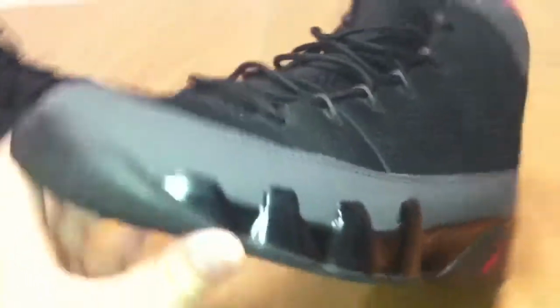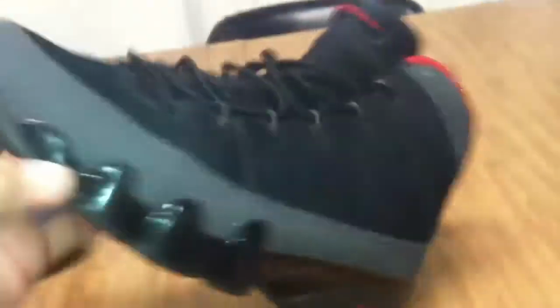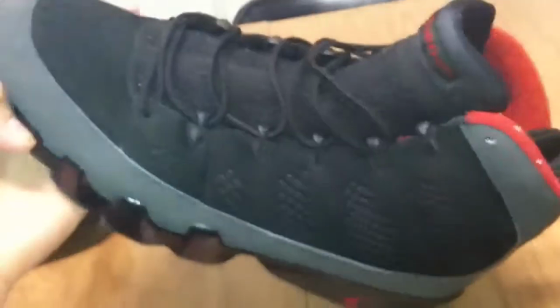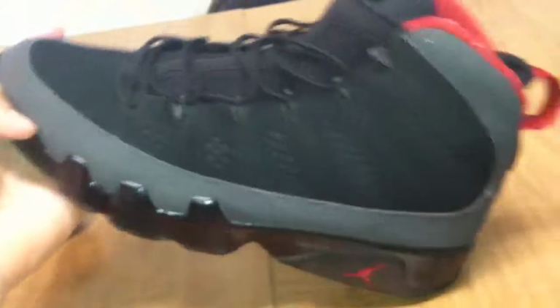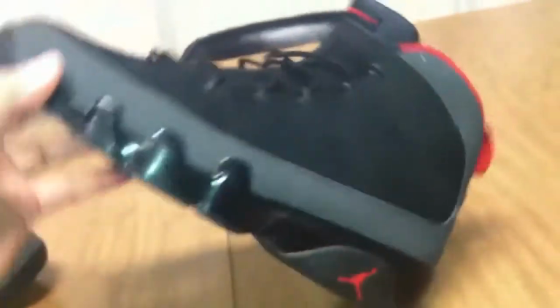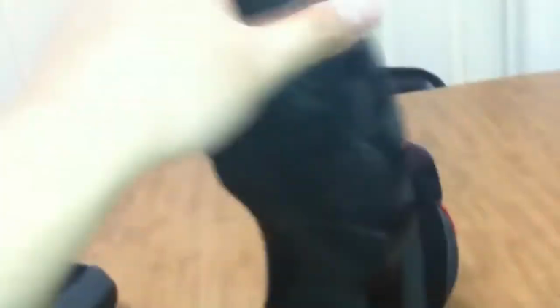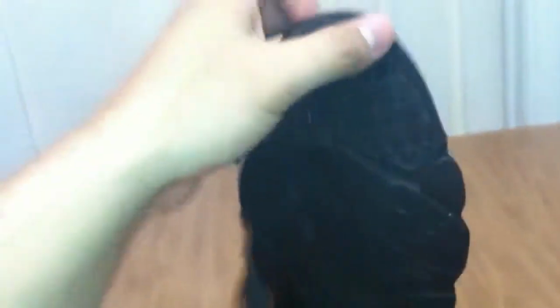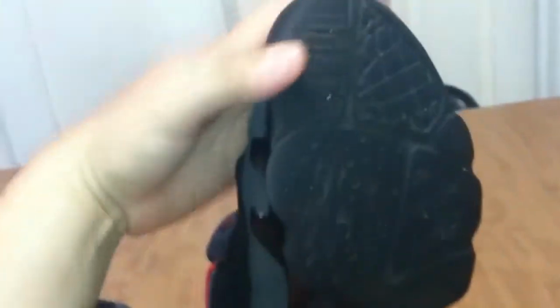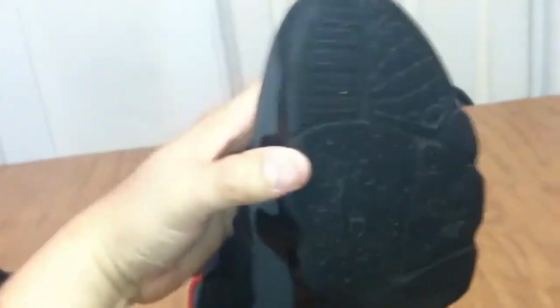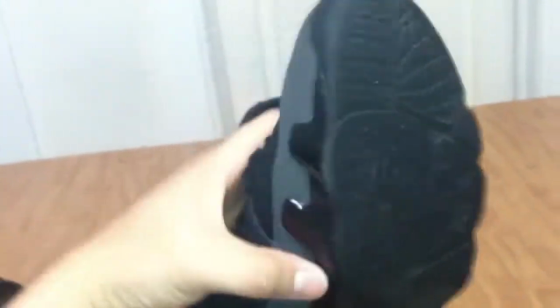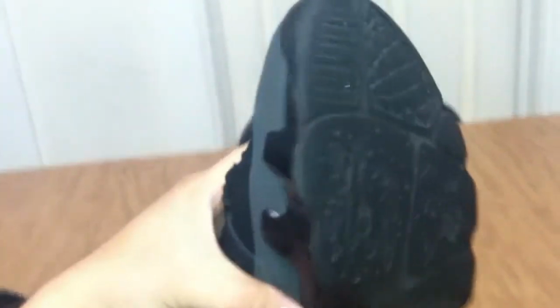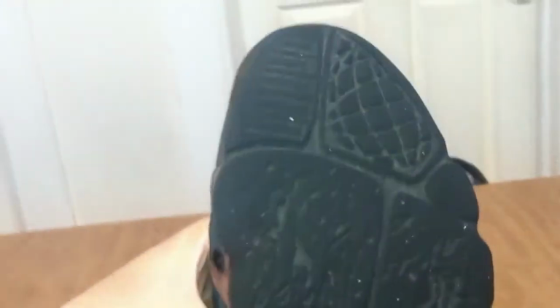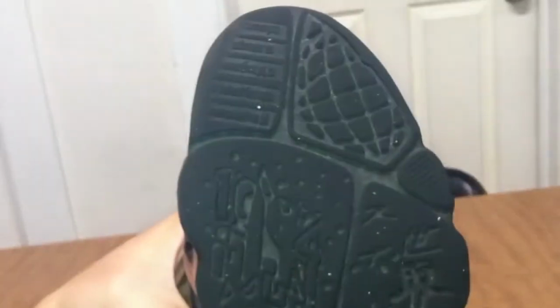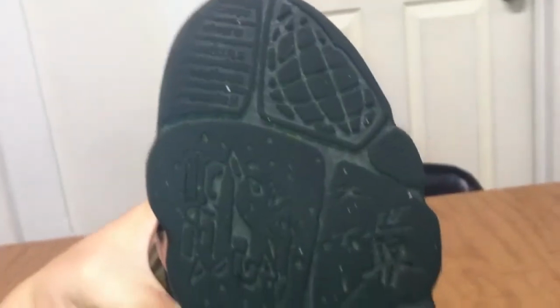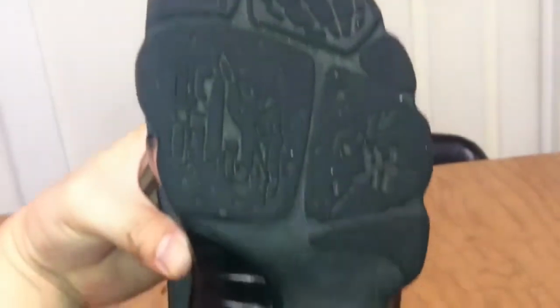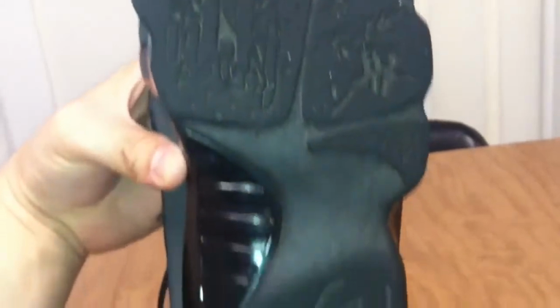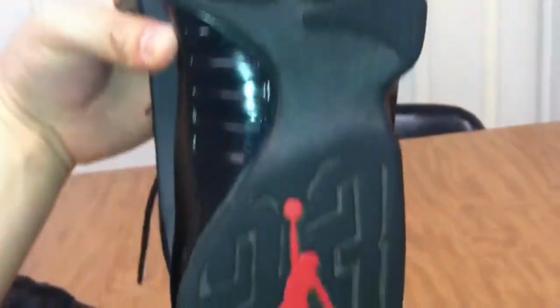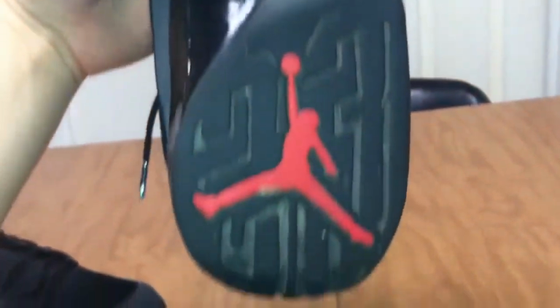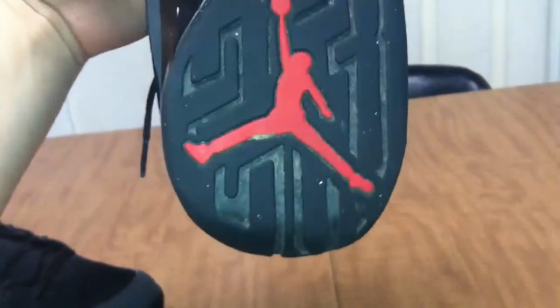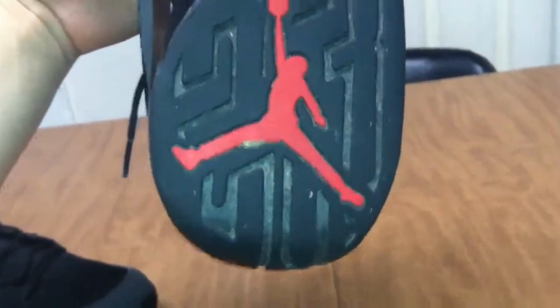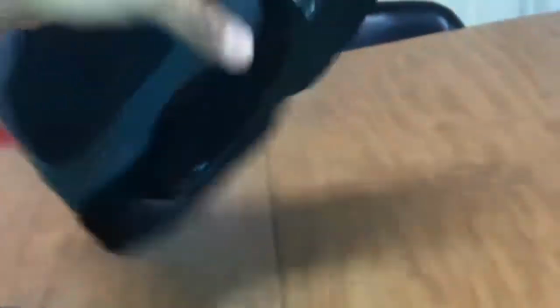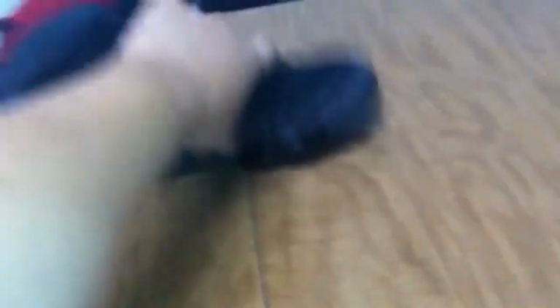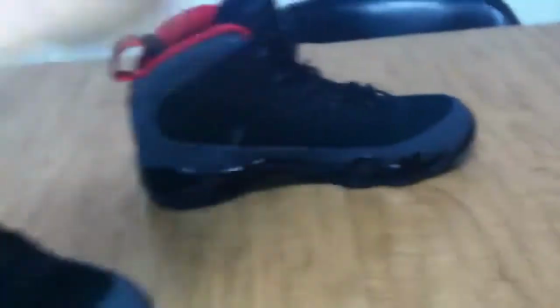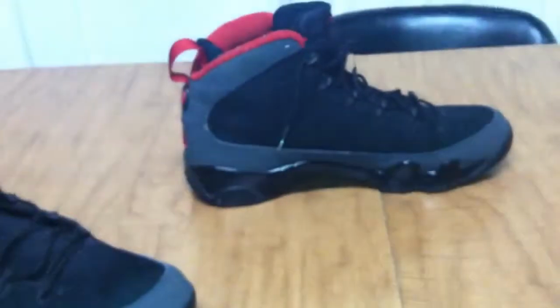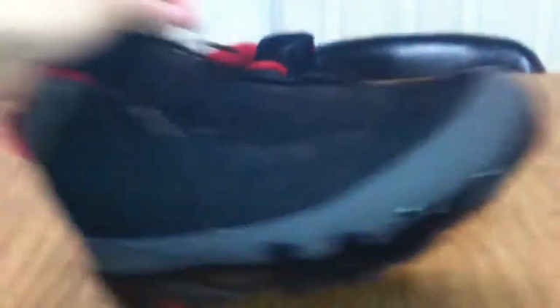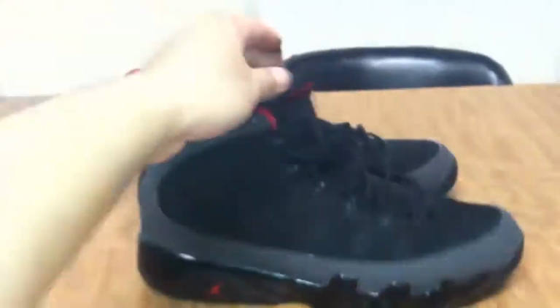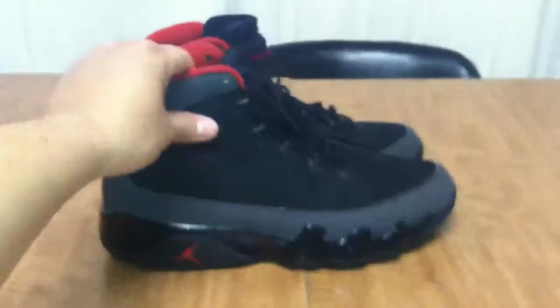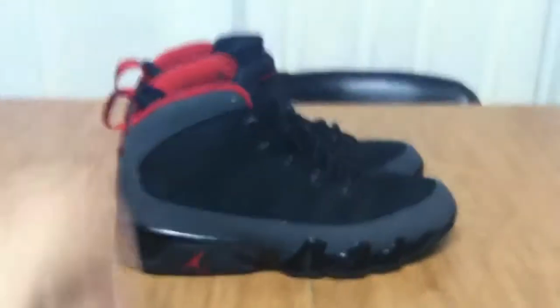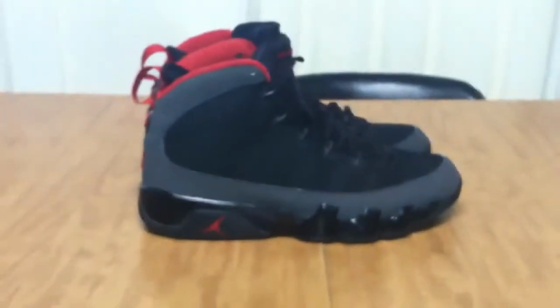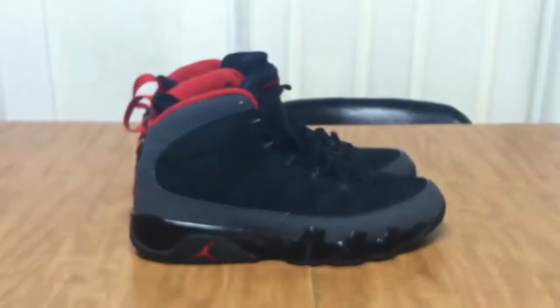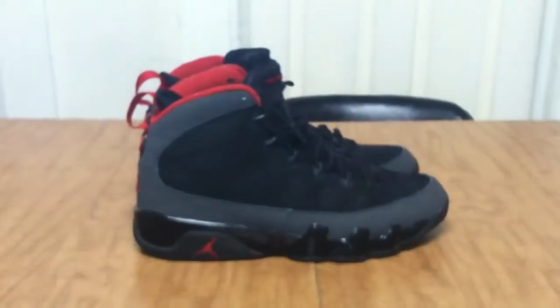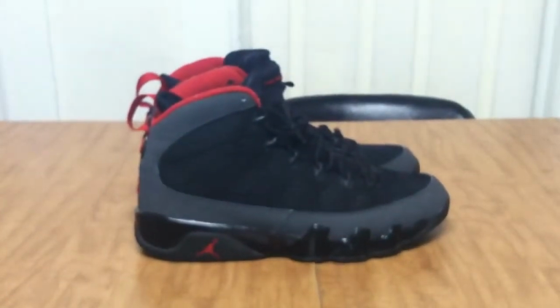If anybody's interested in these, I'll post my number in the description, just send me a text. And like always, thanks for watching — a pair of men's size 13 Charcoal Nines.